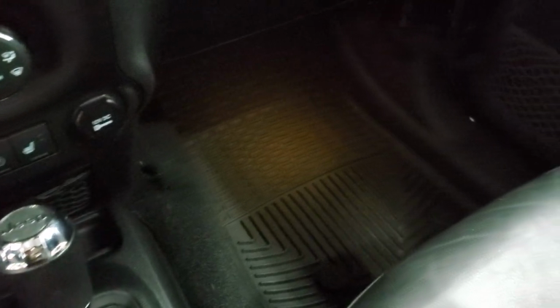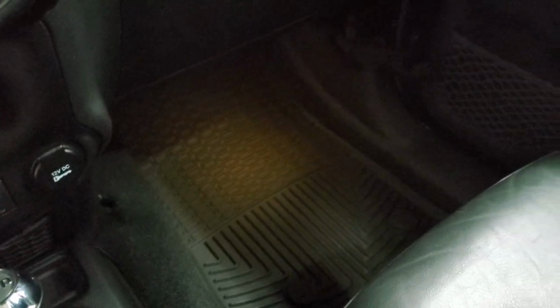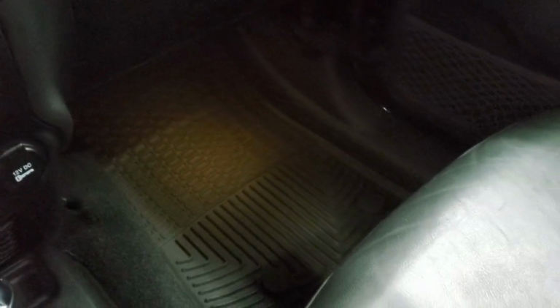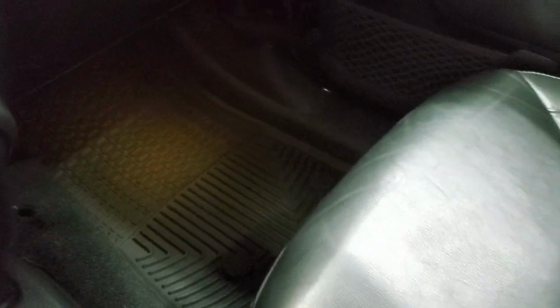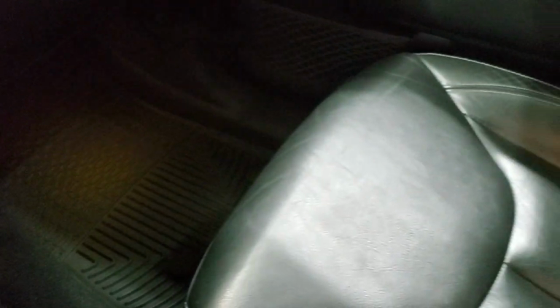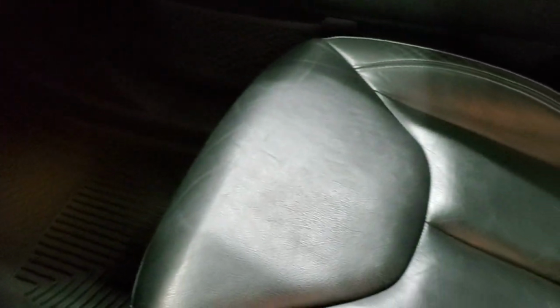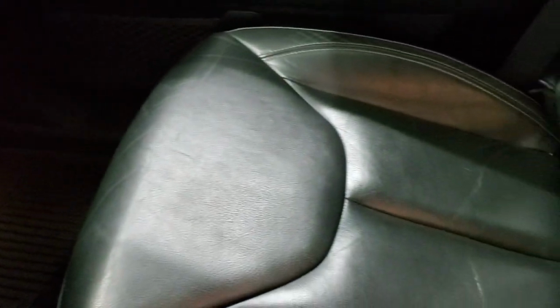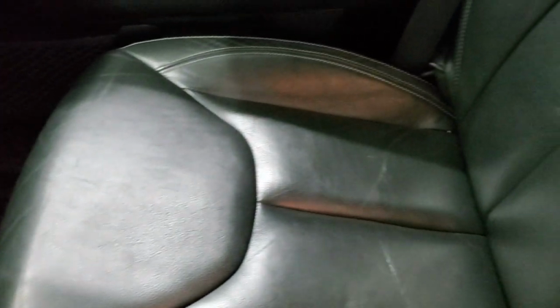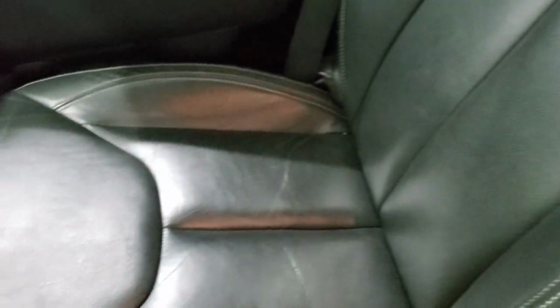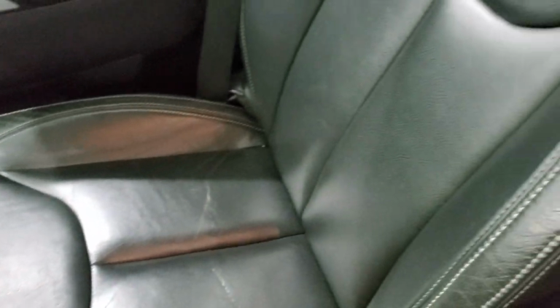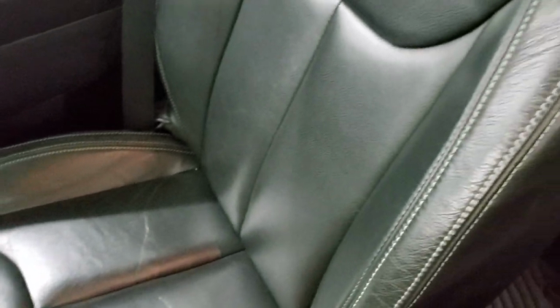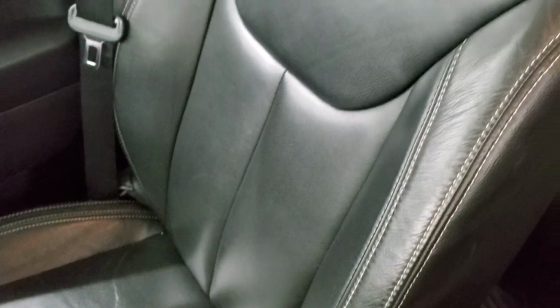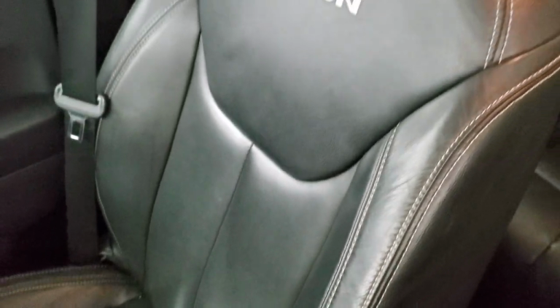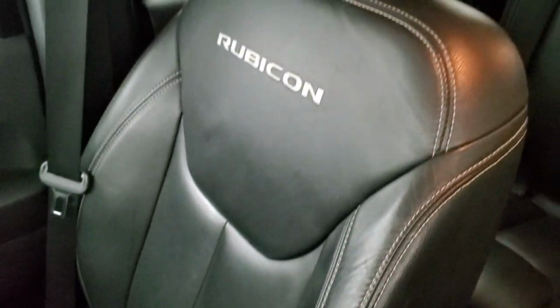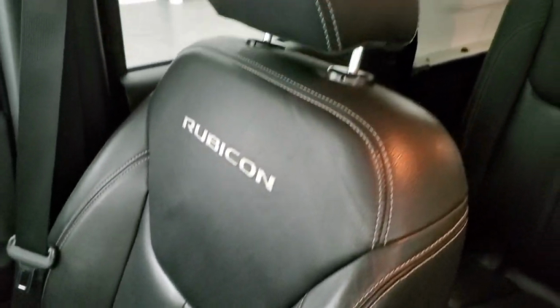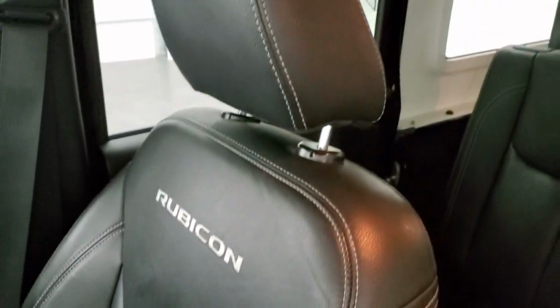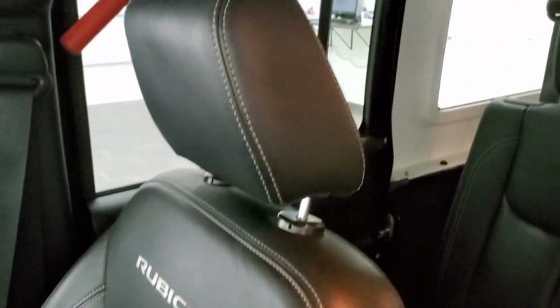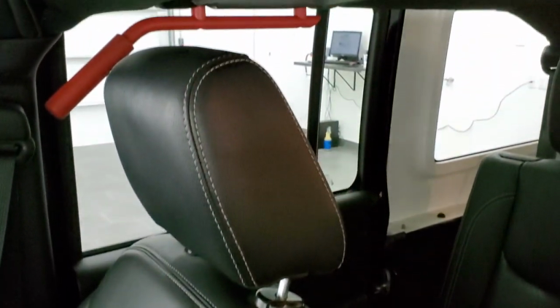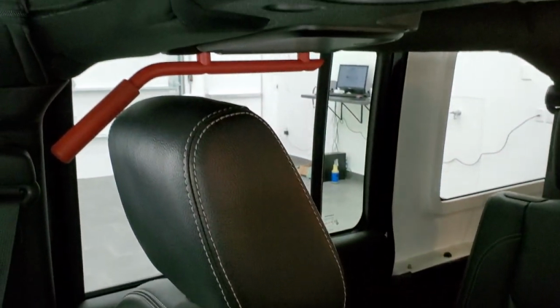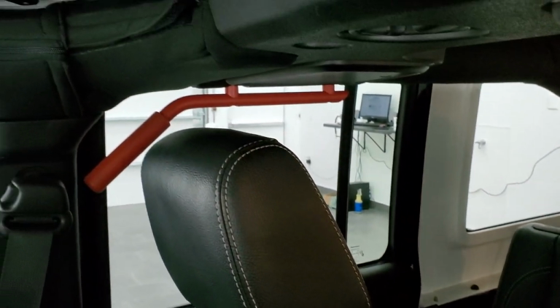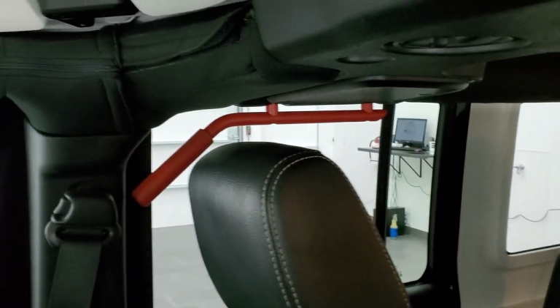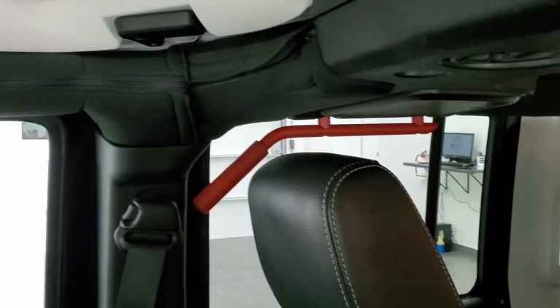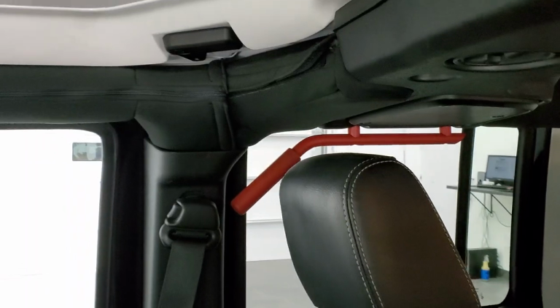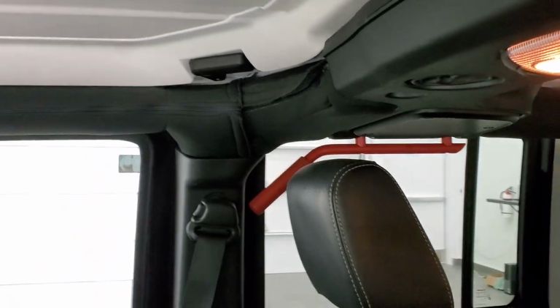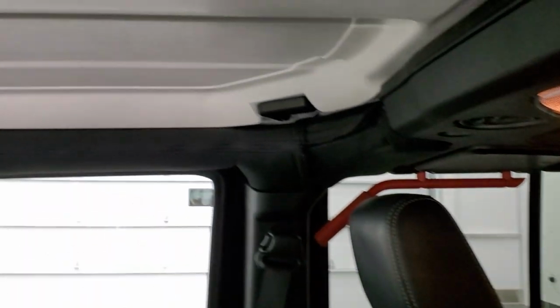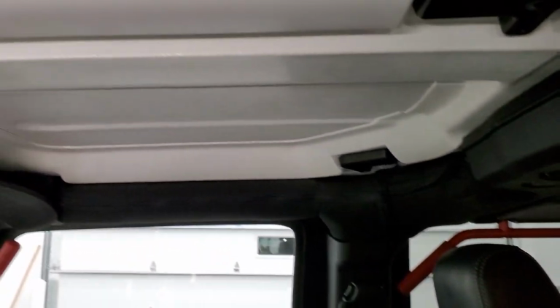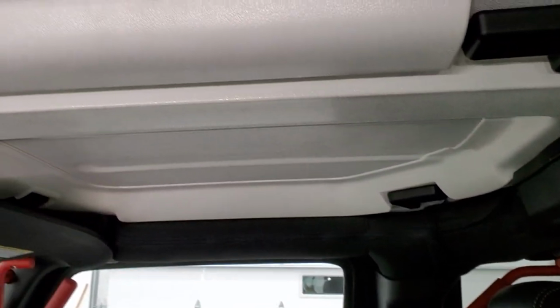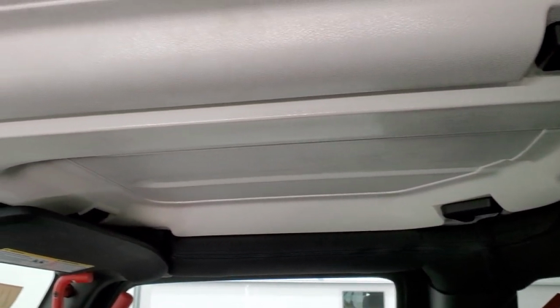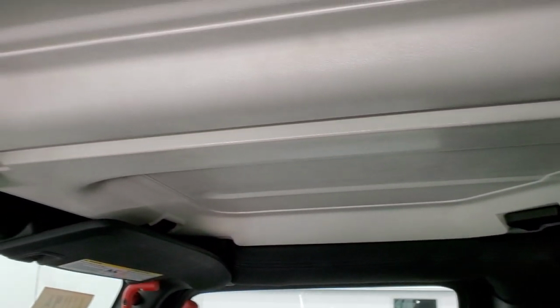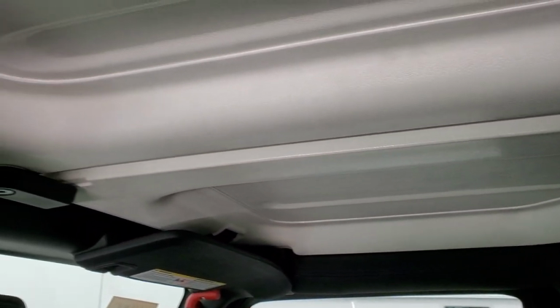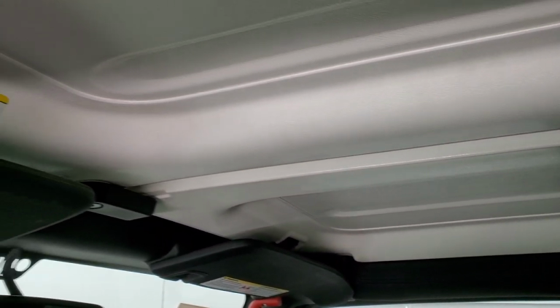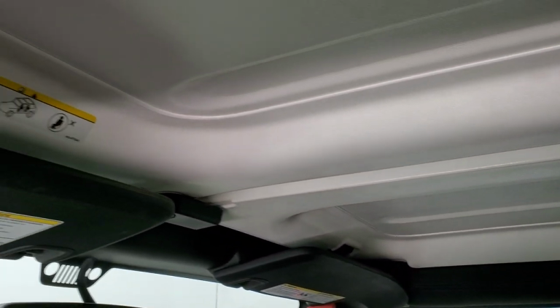The all-weather floor mat is in nice shape, as is the passenger side seat — no rips or tears. It smells very clean inside this Wrangler. You get the grab bars in the back as well, and those front hard top pieces are in excellent condition.